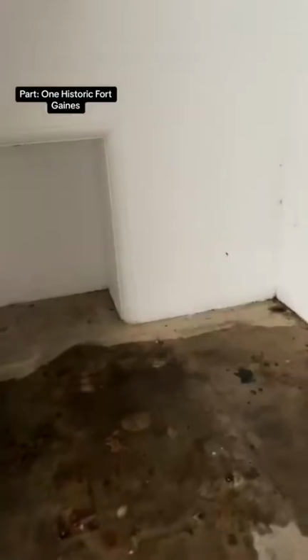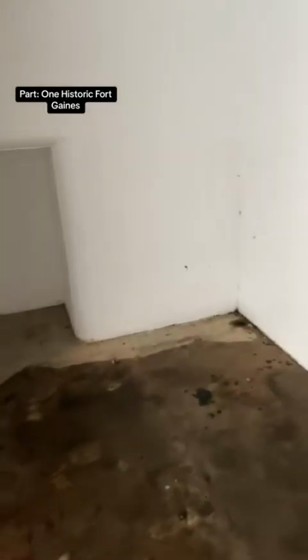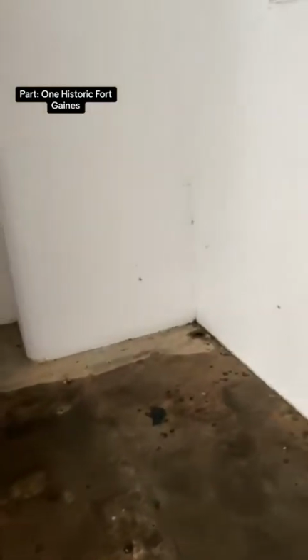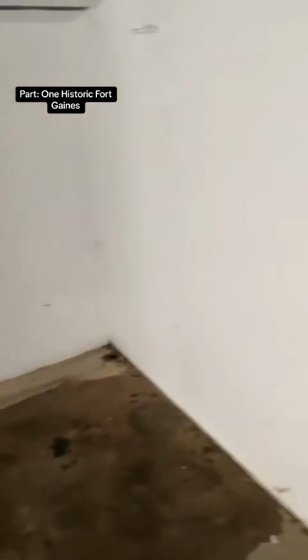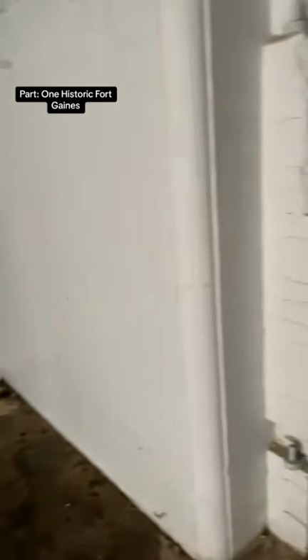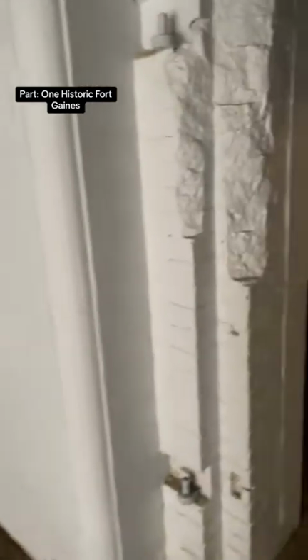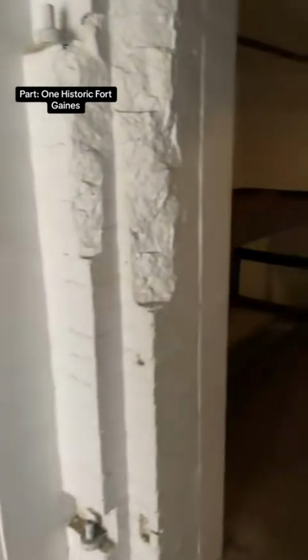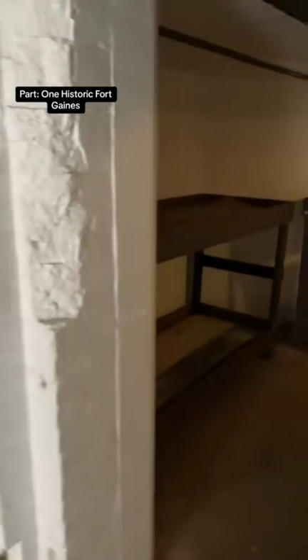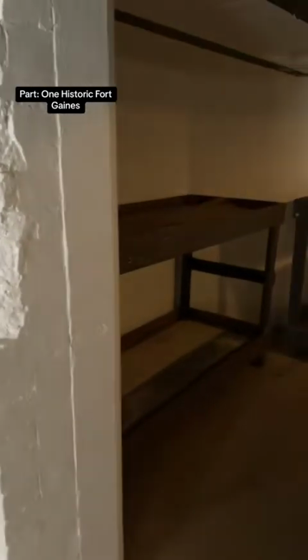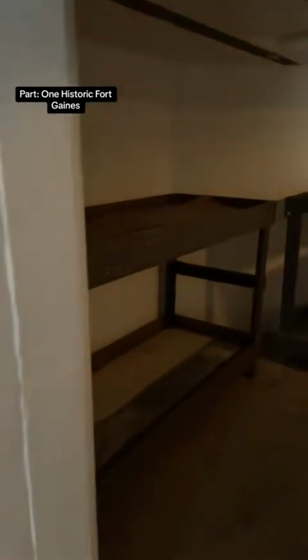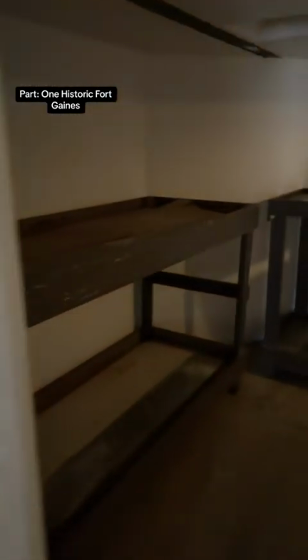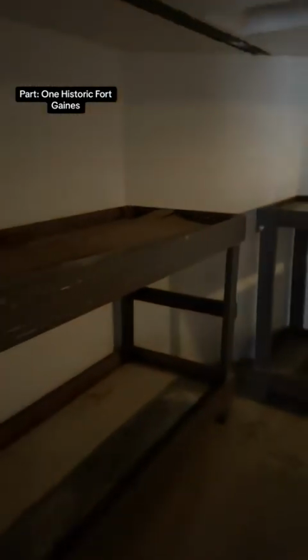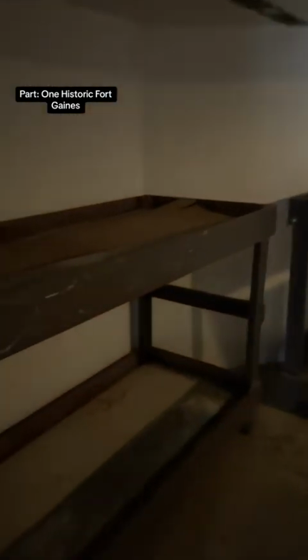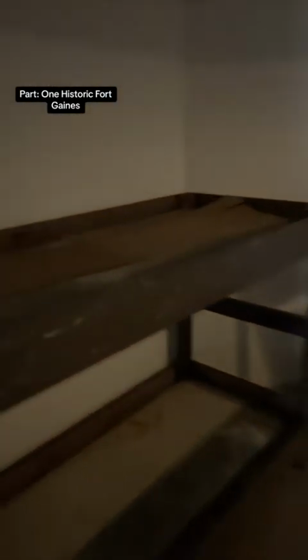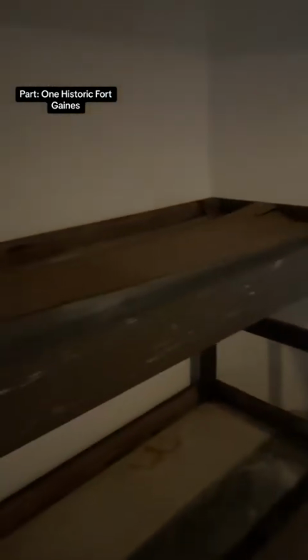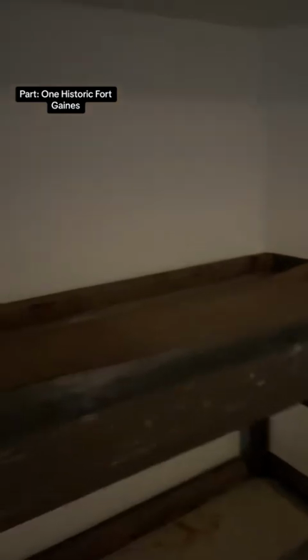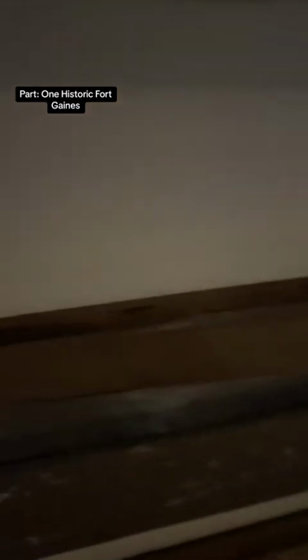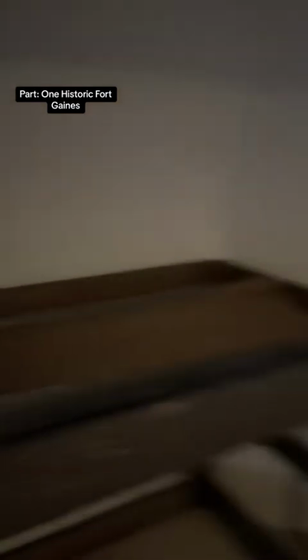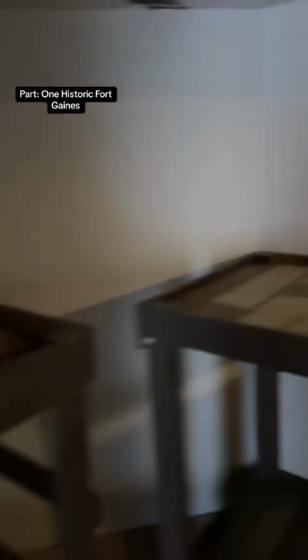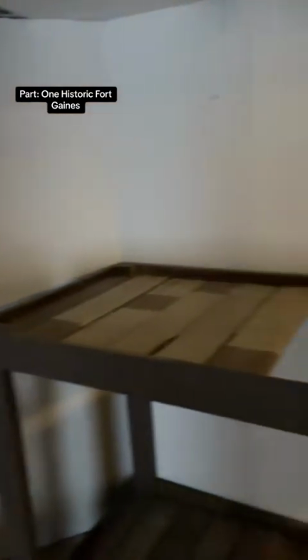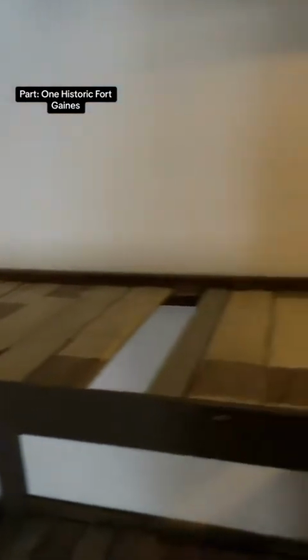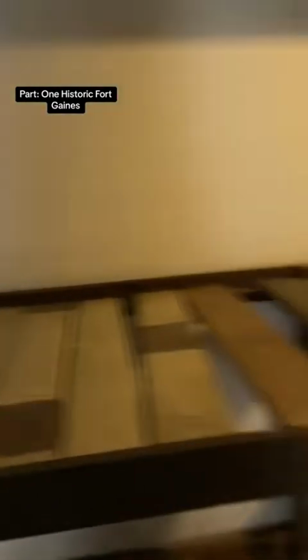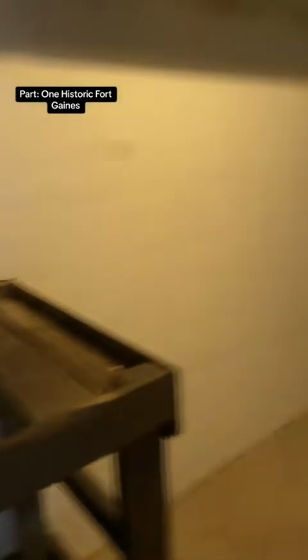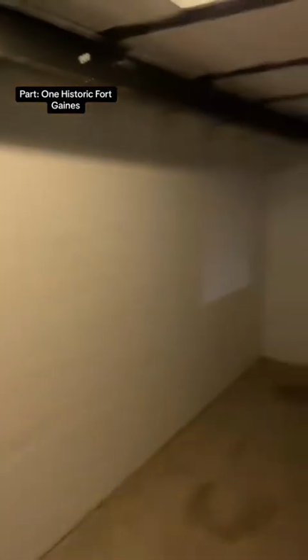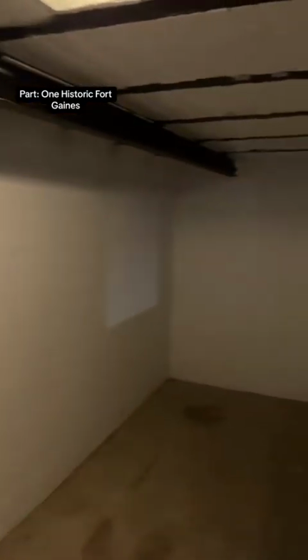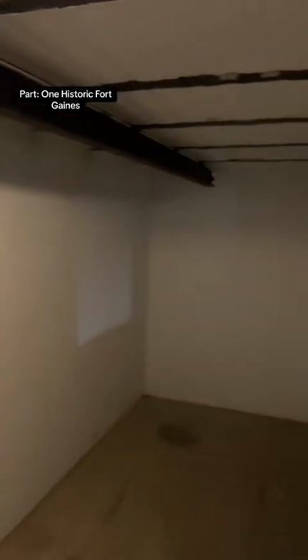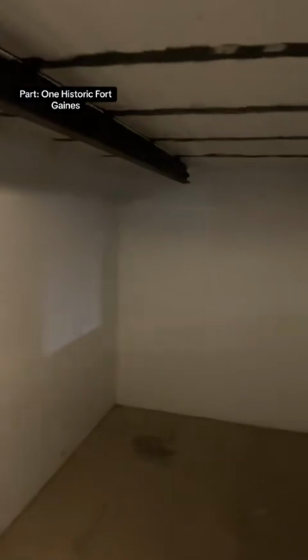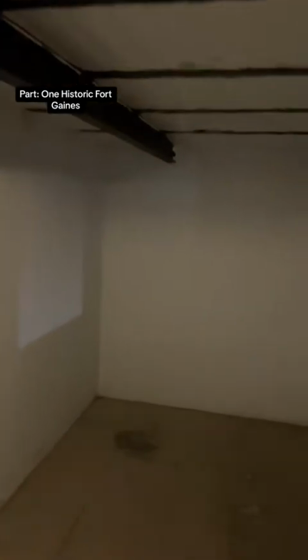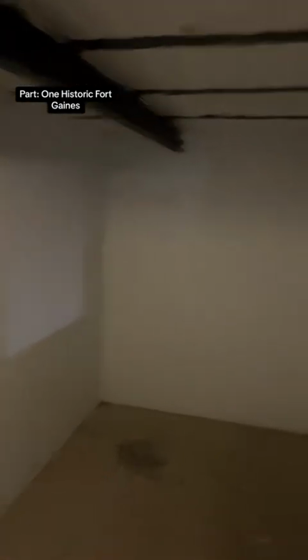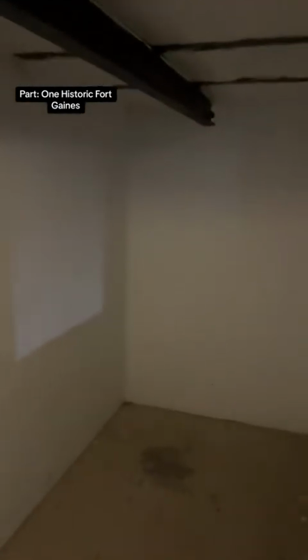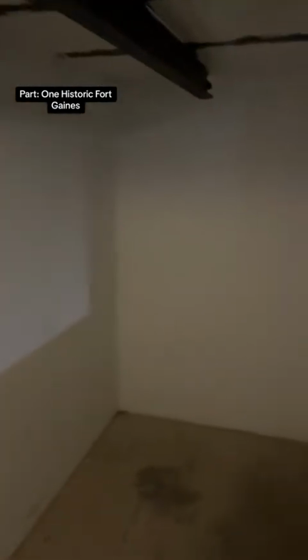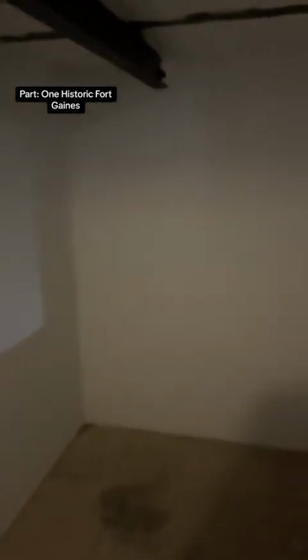In this final segment, you see what were bunk rooms and also storage rooms where they slept and kept things in storage. I'm going to put more into later videos, but this is the end of part one.